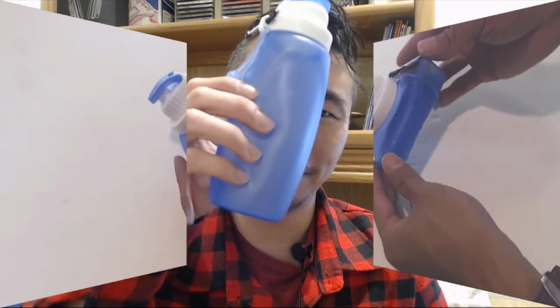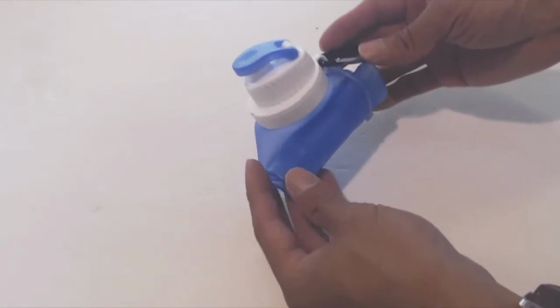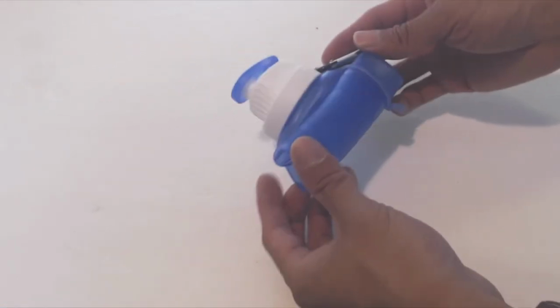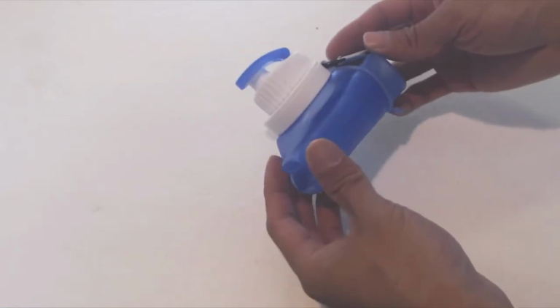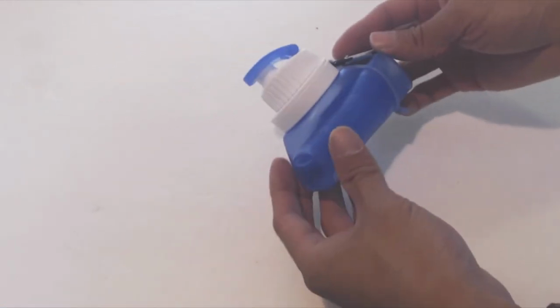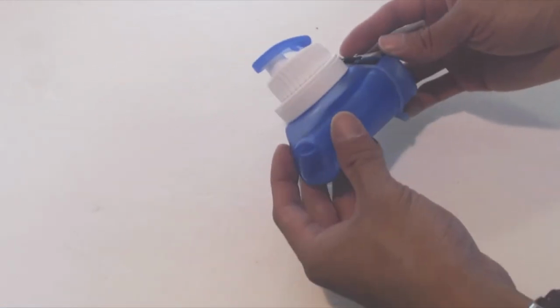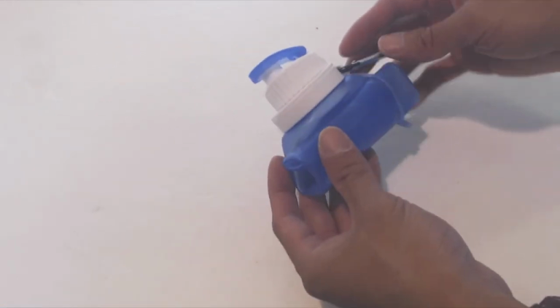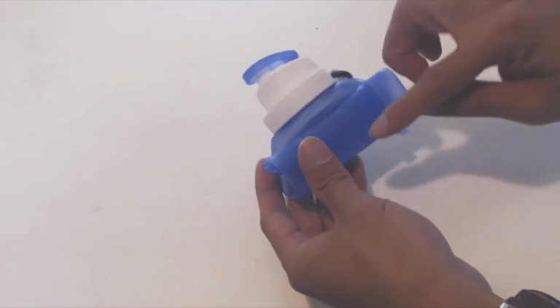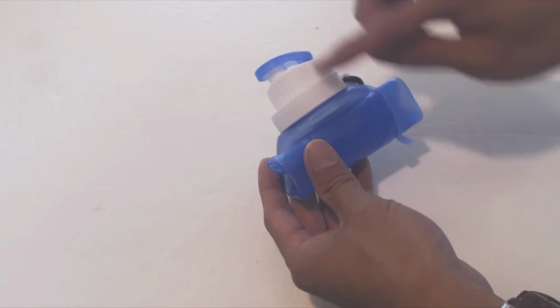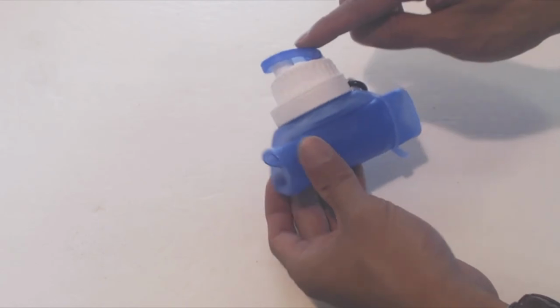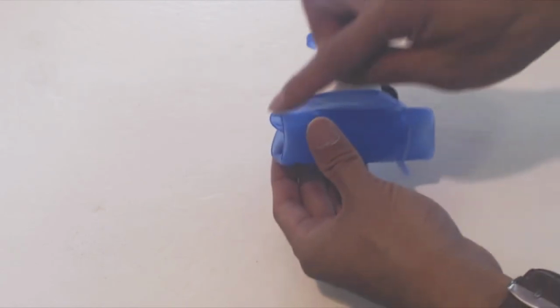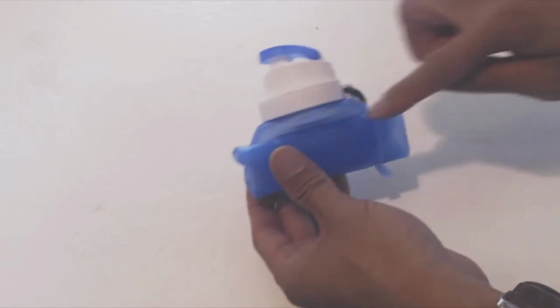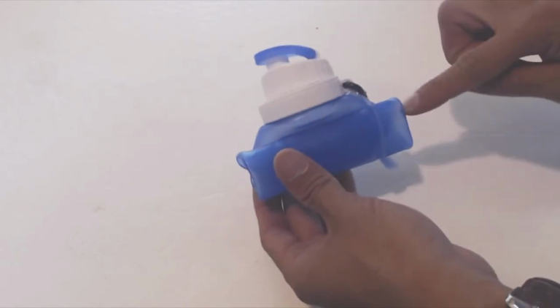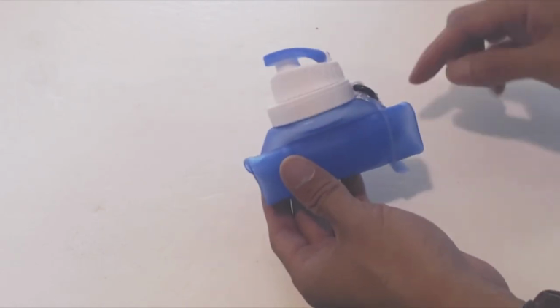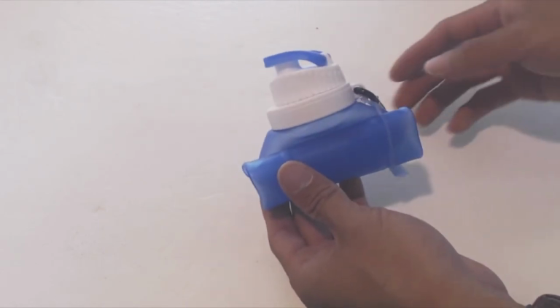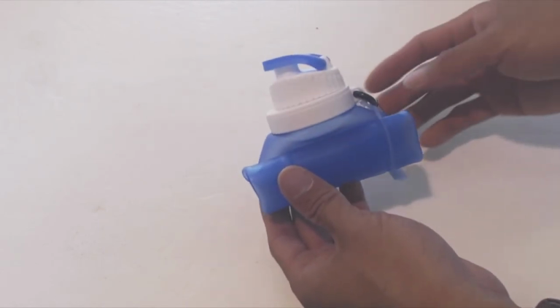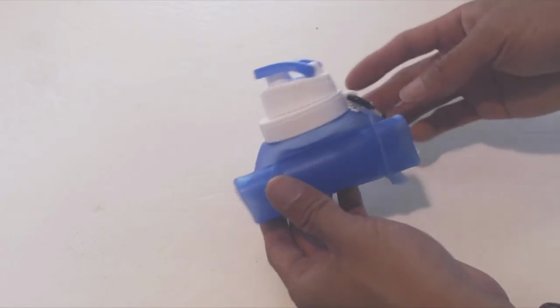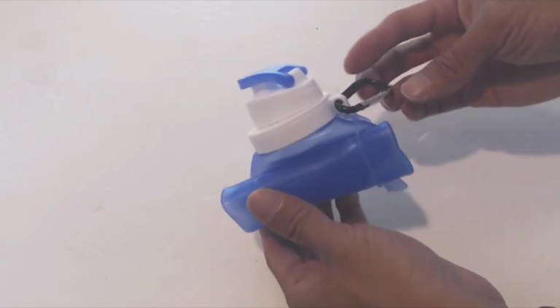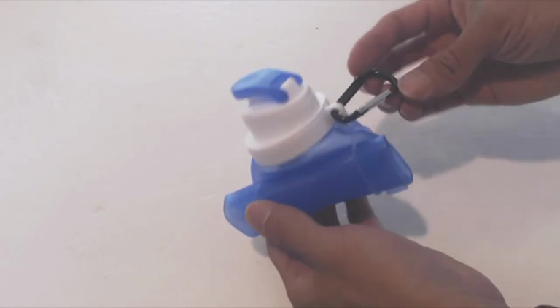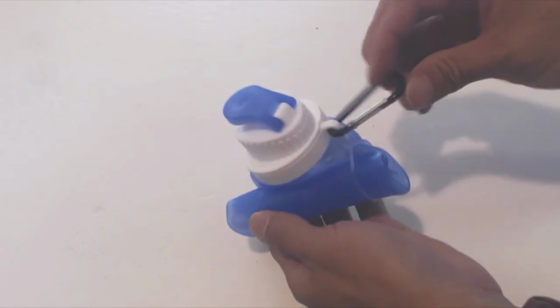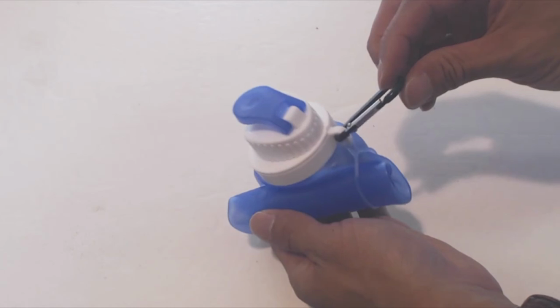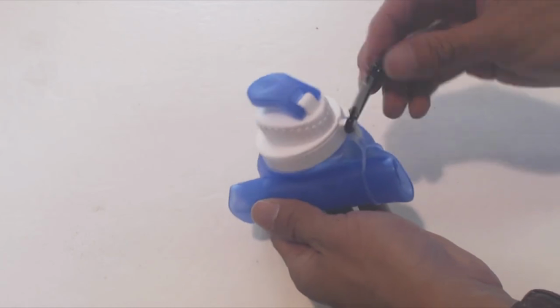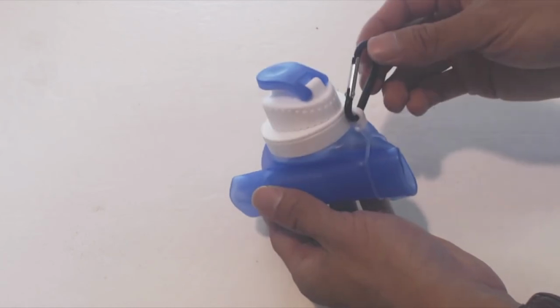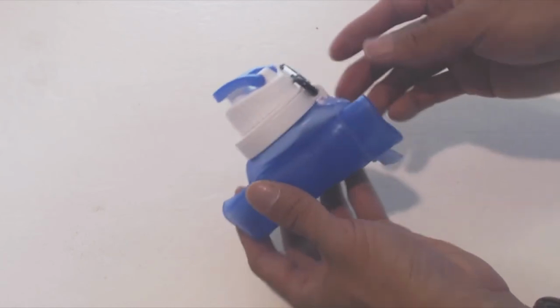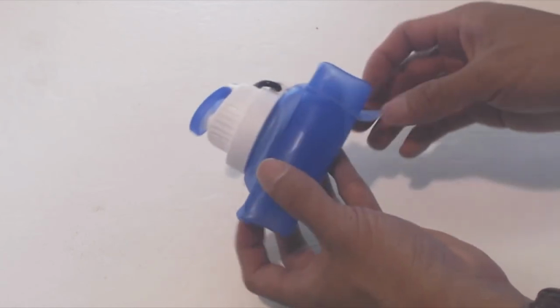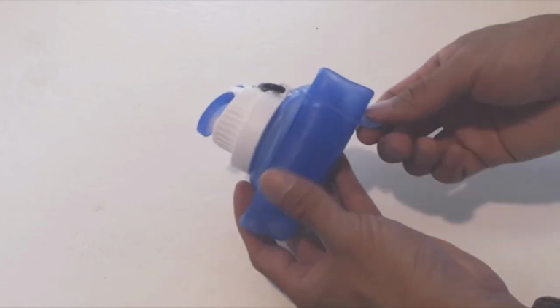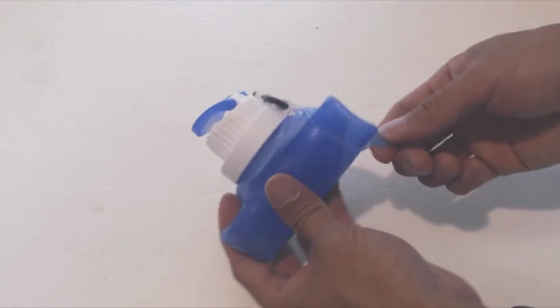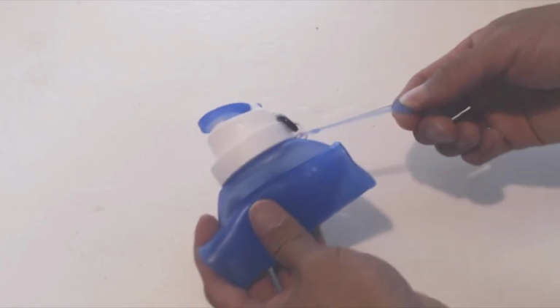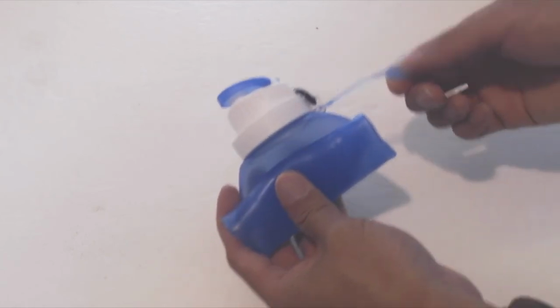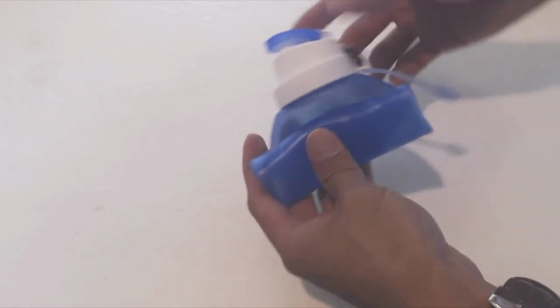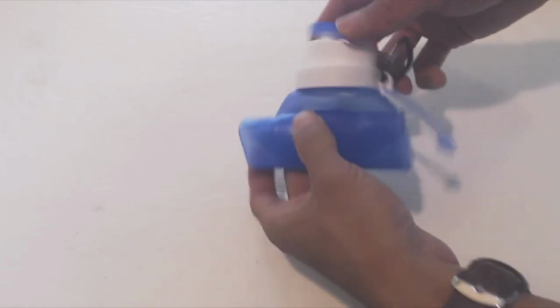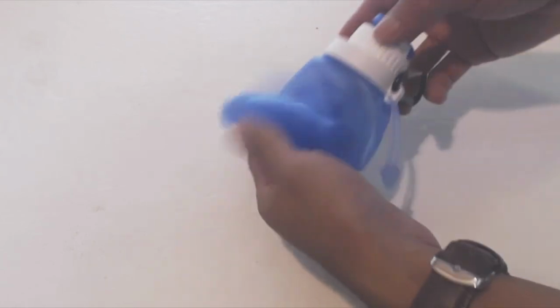Here is the water bottle when it is collapsed. It measures about 3 inches tall and 4 inches across. Empty, it weighs only 3 ounces. On the side is a small carabiner clip and a silicone elastic band keeps the bottle rolled up.